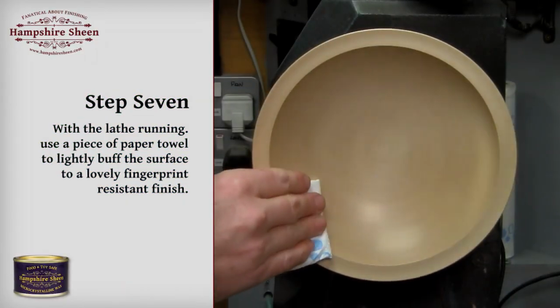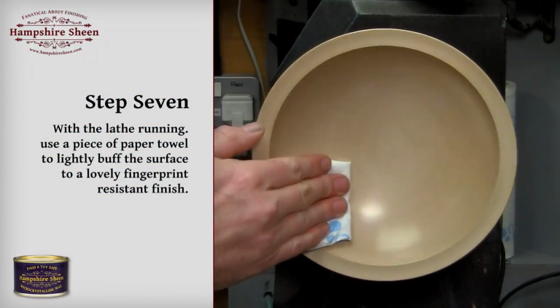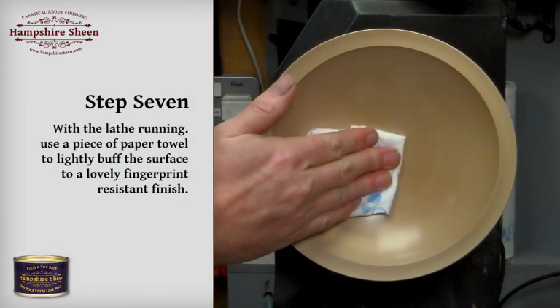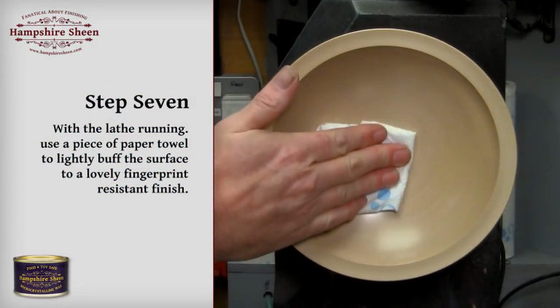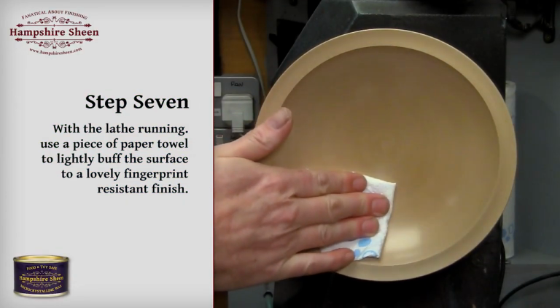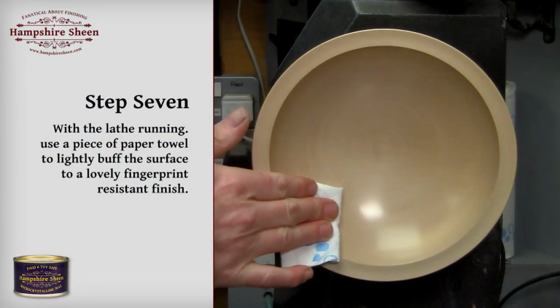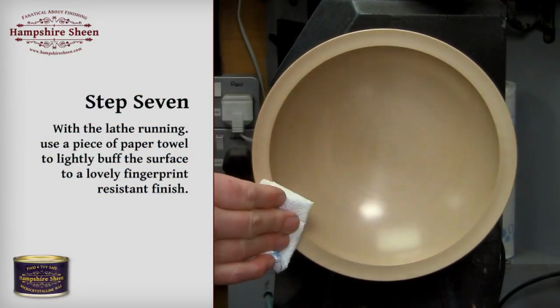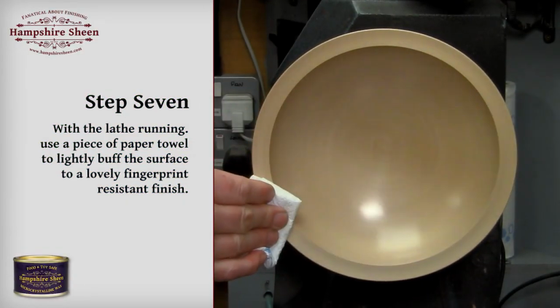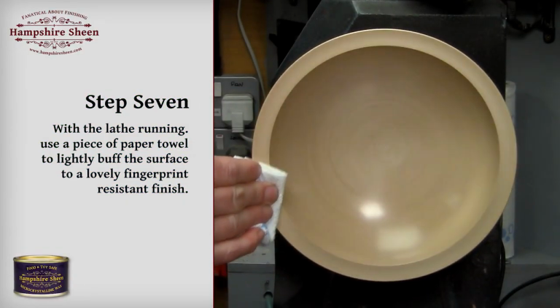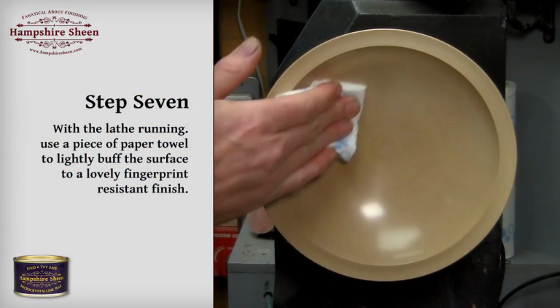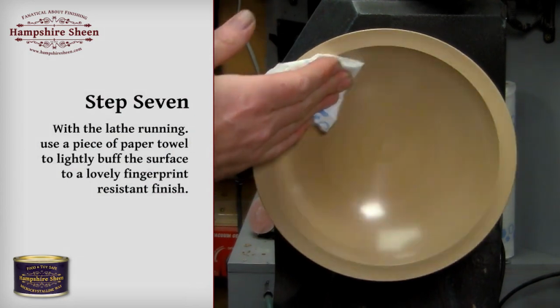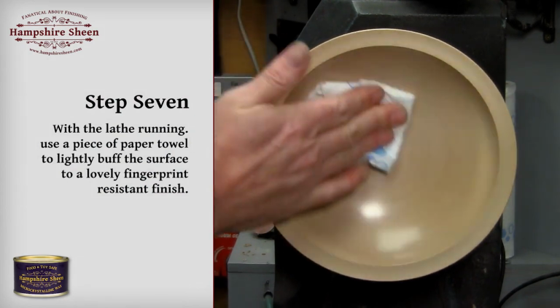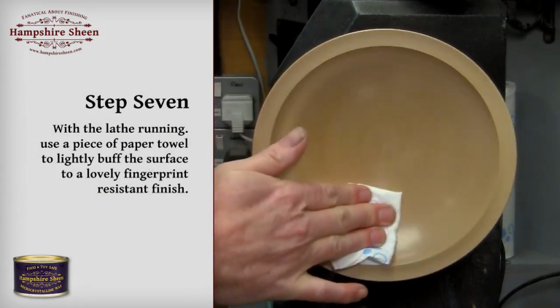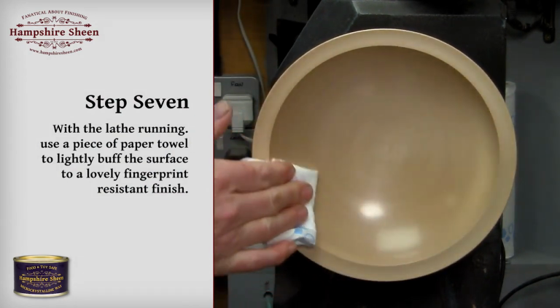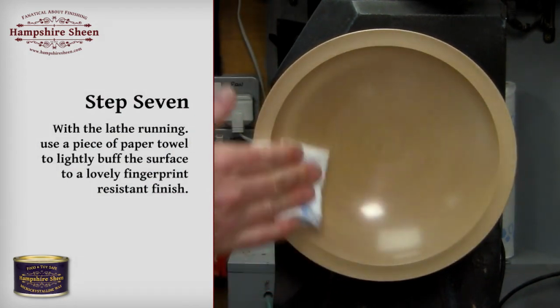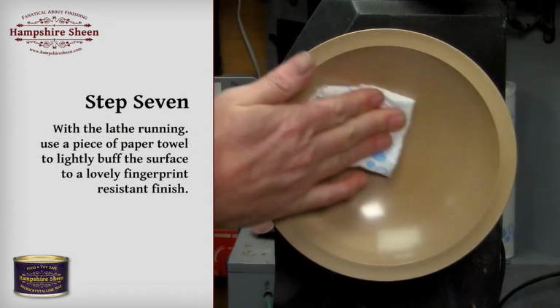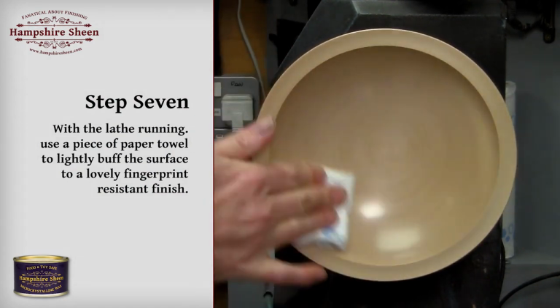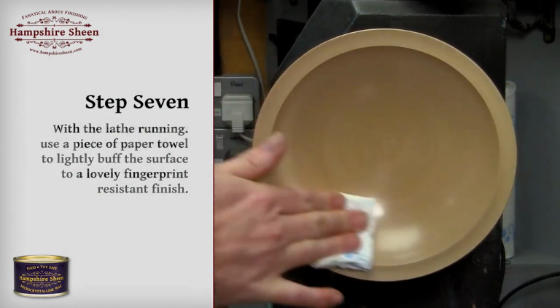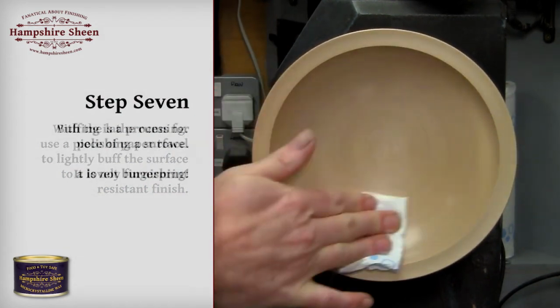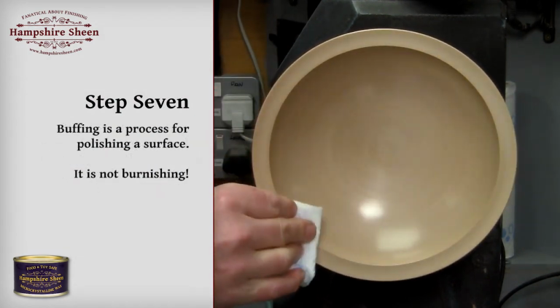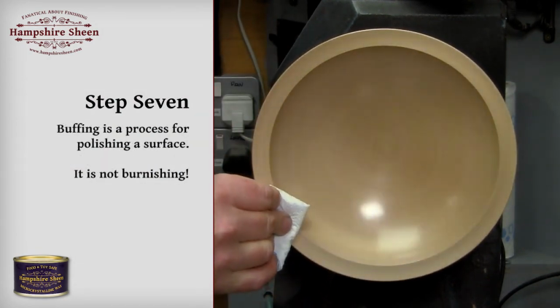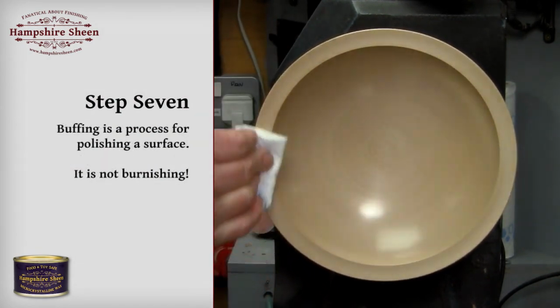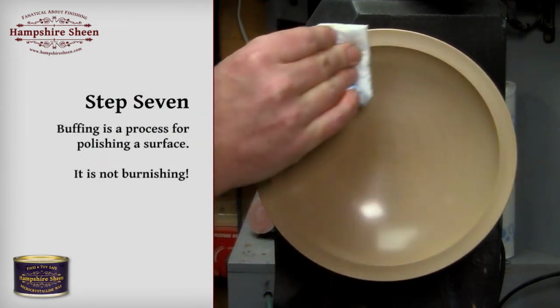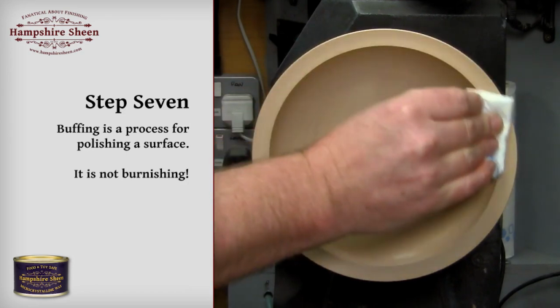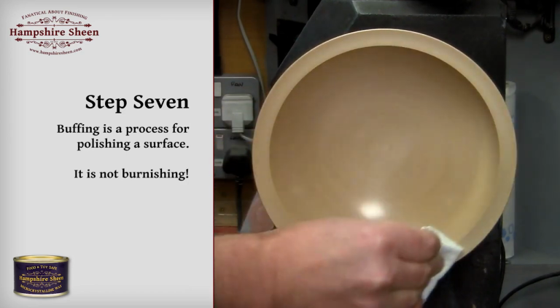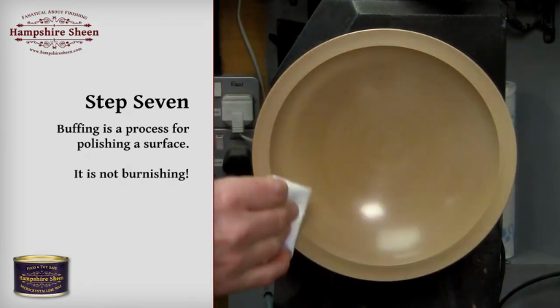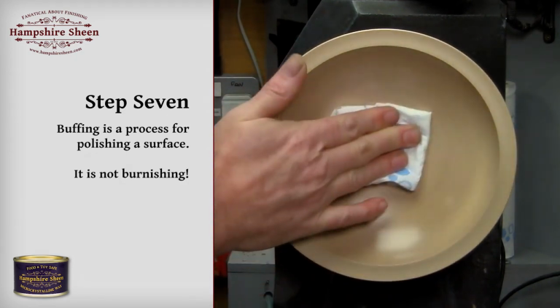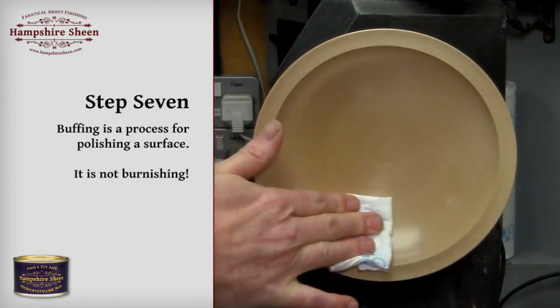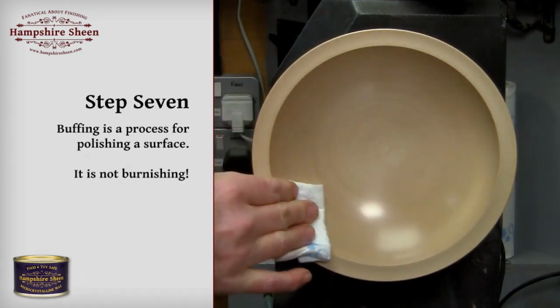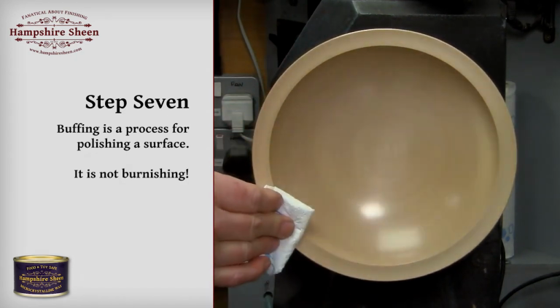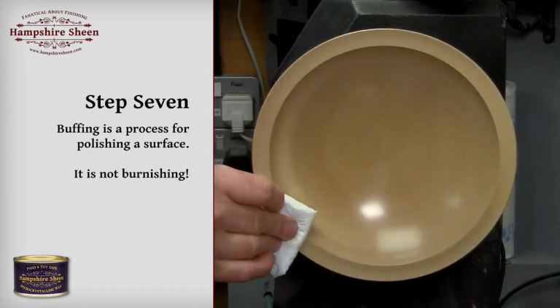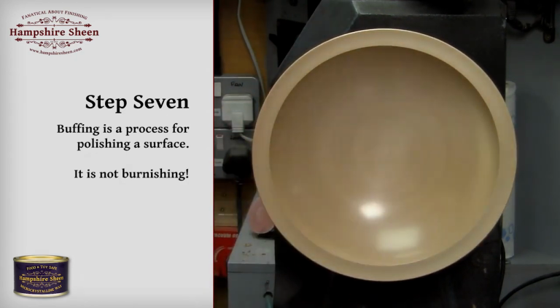Step 7: with the lathe running, use a piece of paper towel to lightly buff the surface to a lovely fingerprint-resistant finish. Buffing is a process for polishing a surface — it is not burnishing.